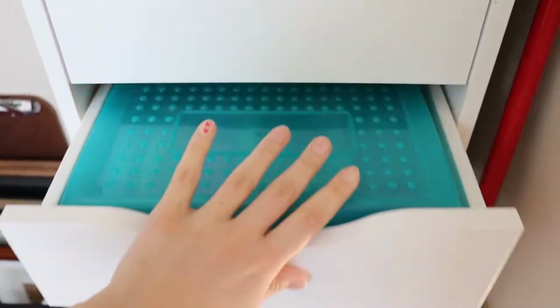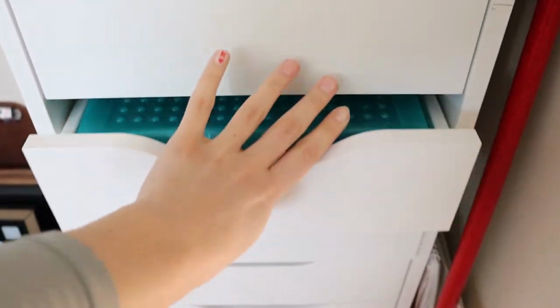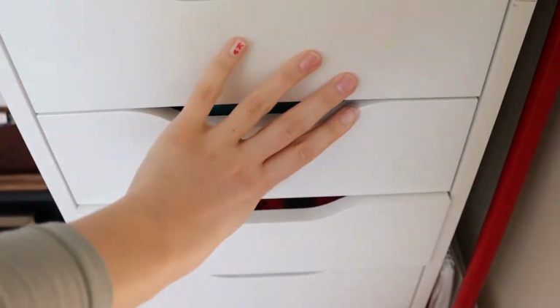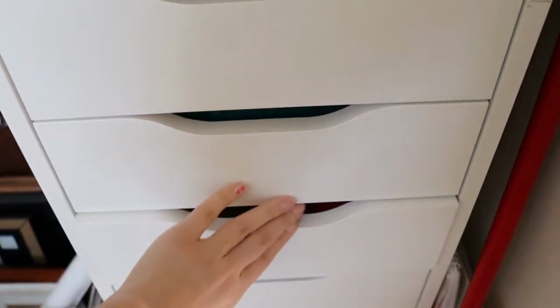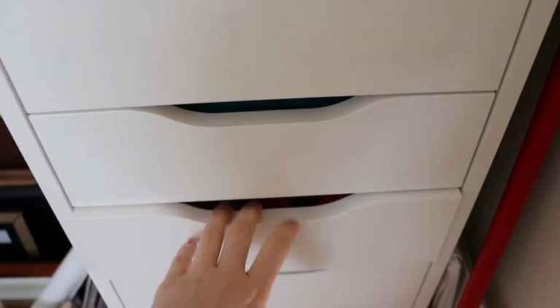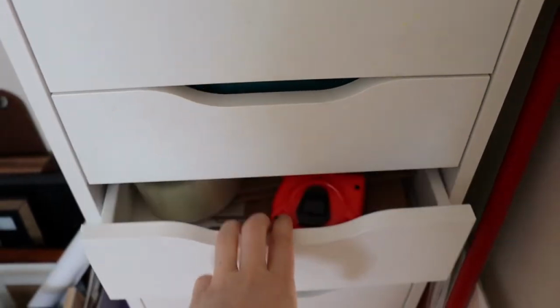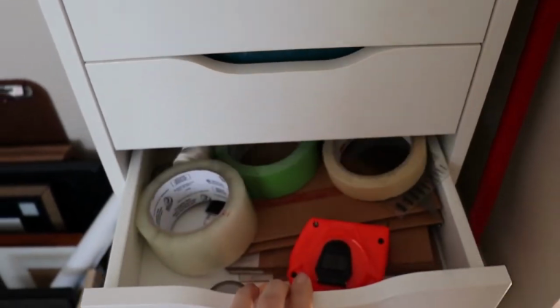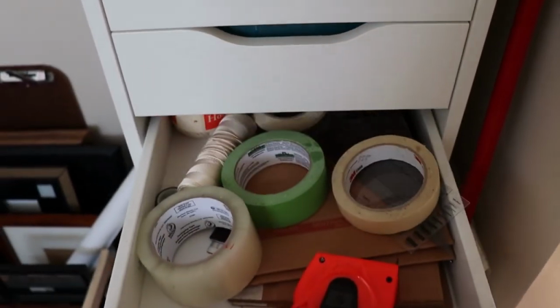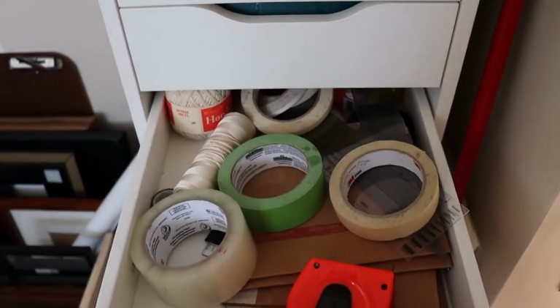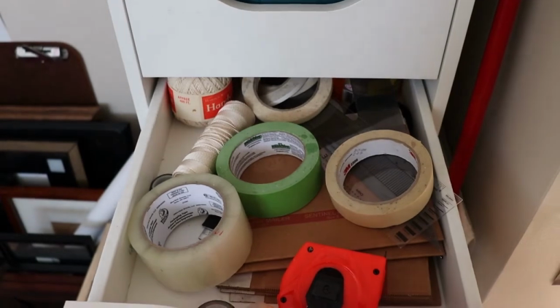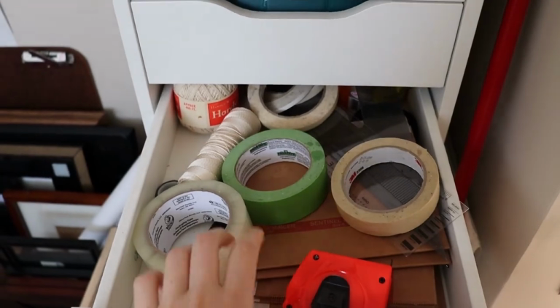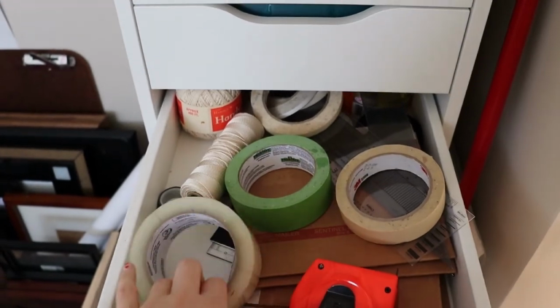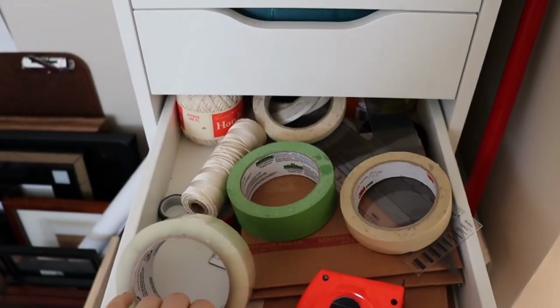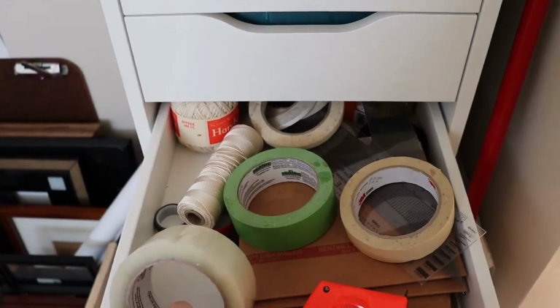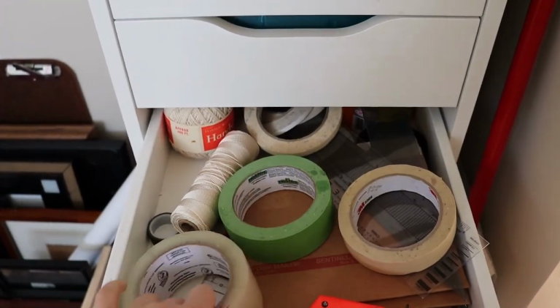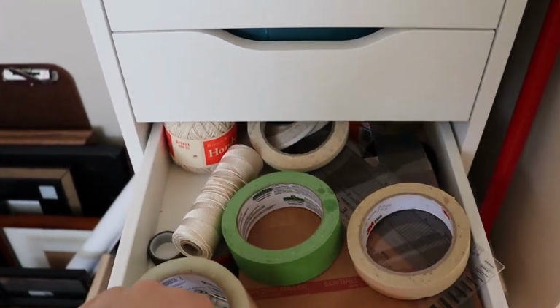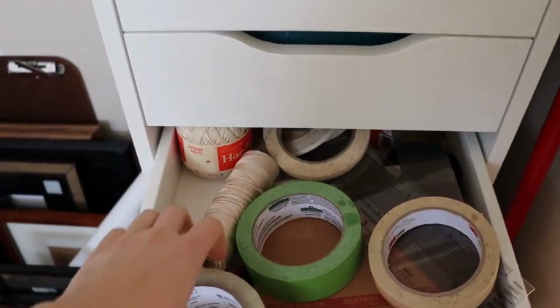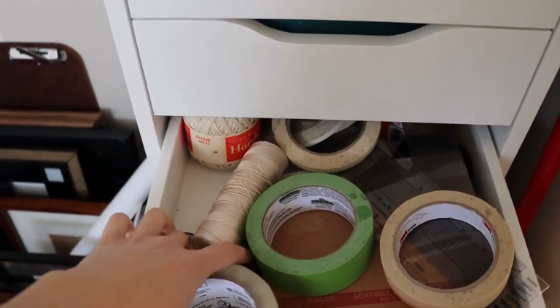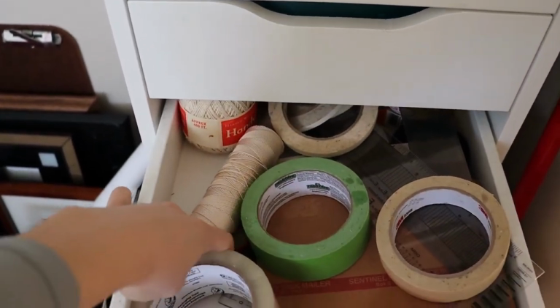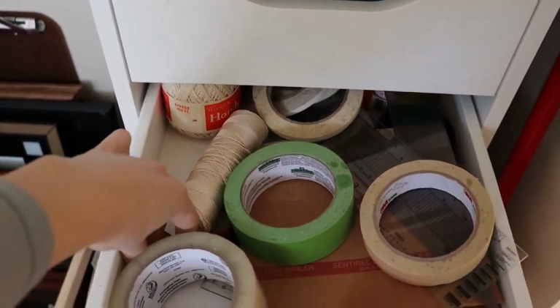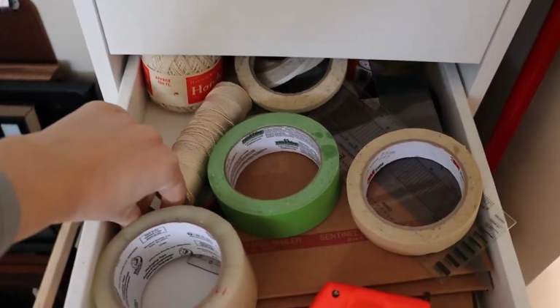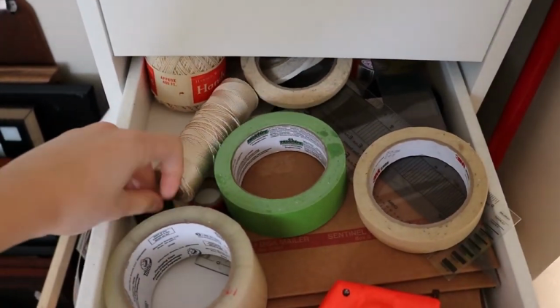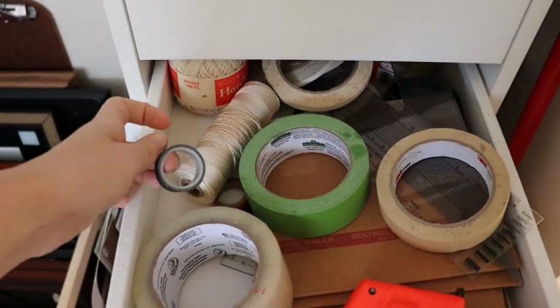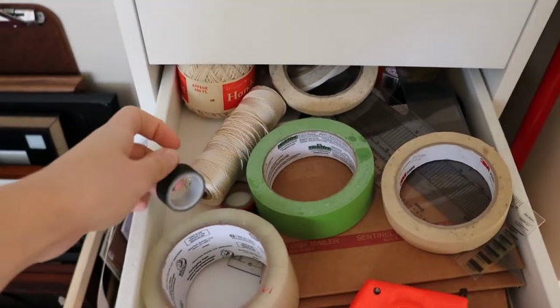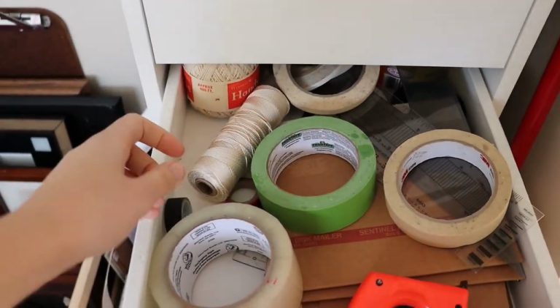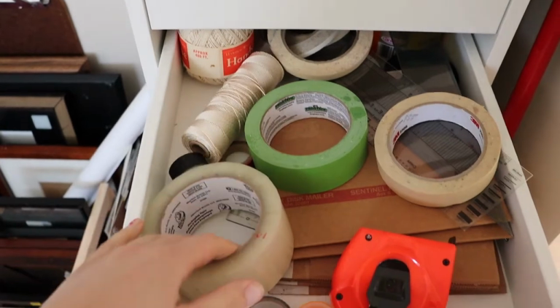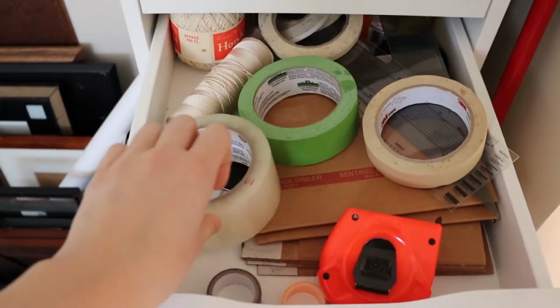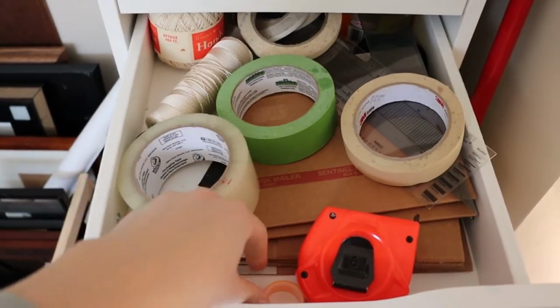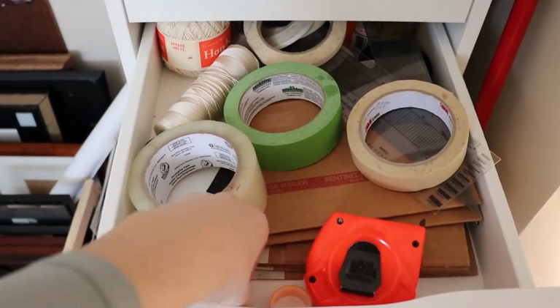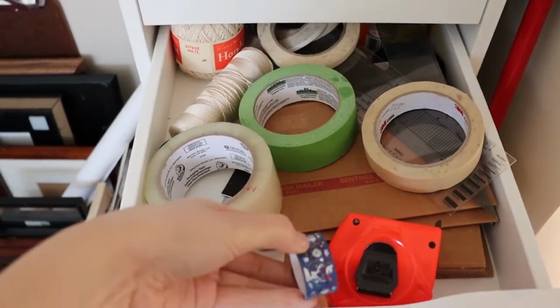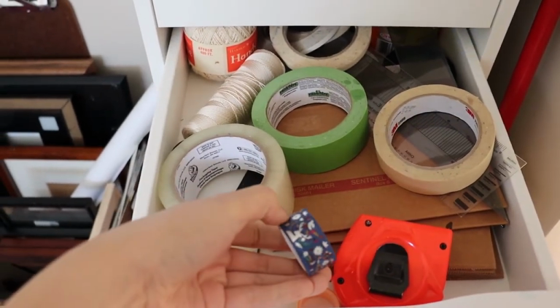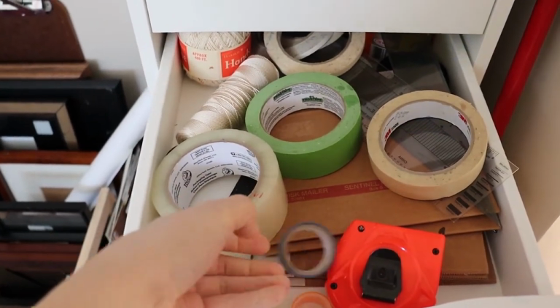Next, I've got my tape drawer, twine, more rulers, washi tape, and then some mailers for sending out small pieces.